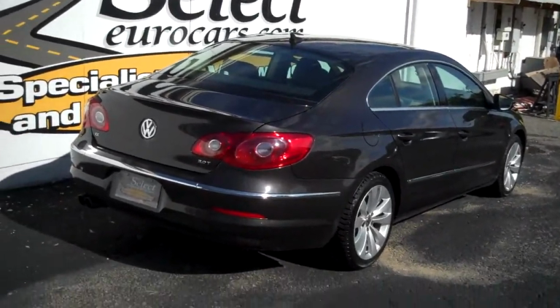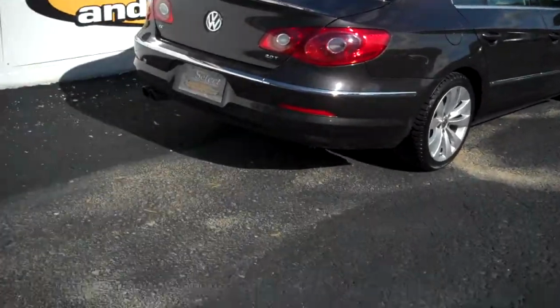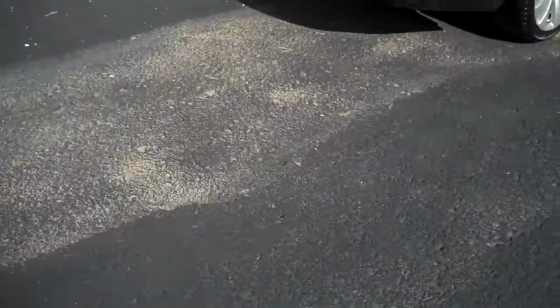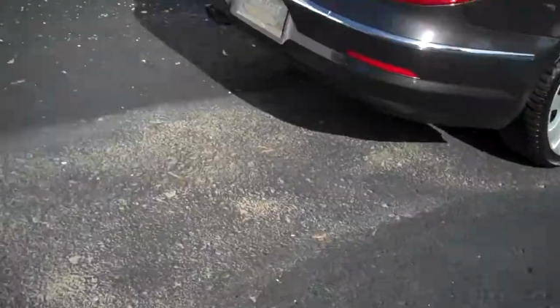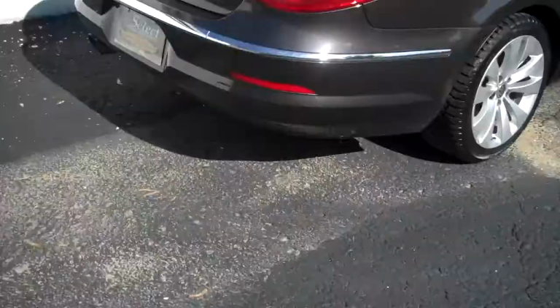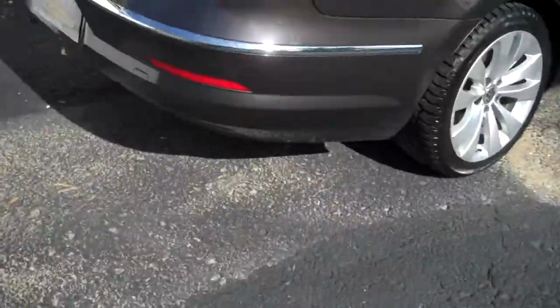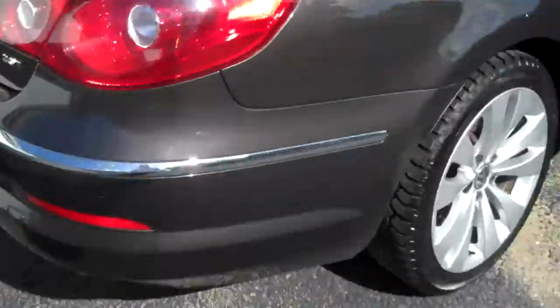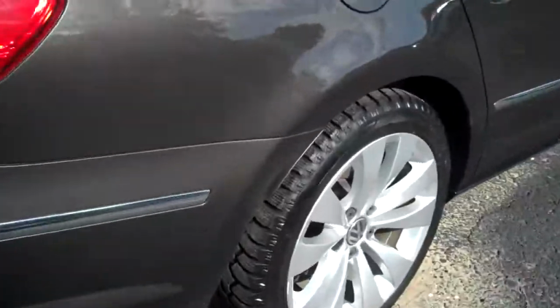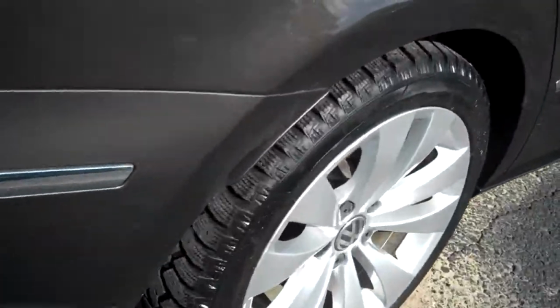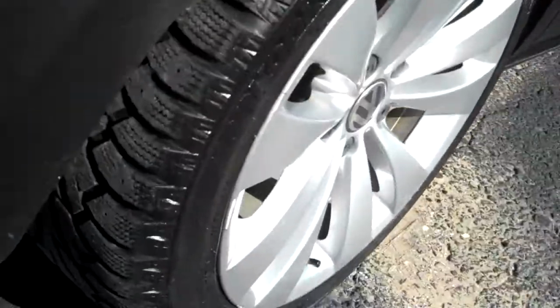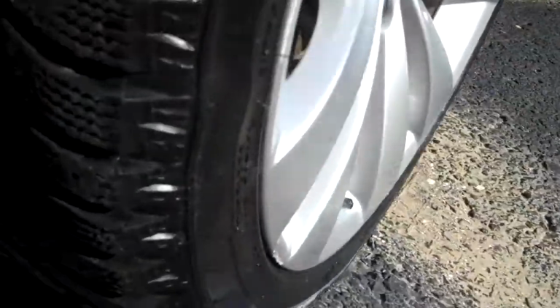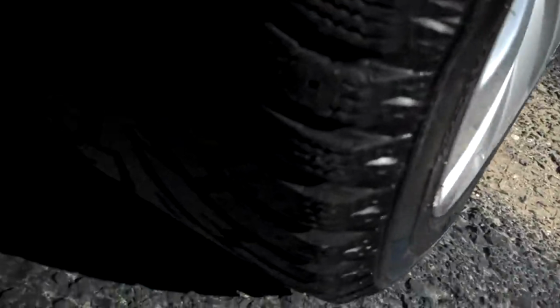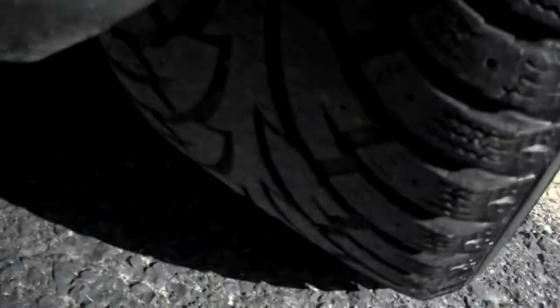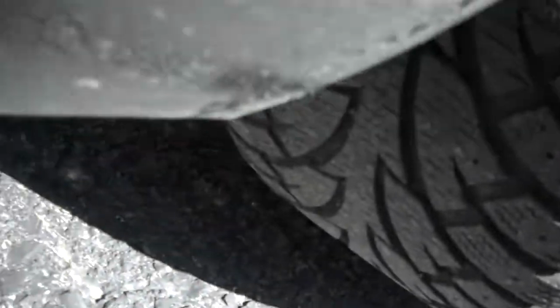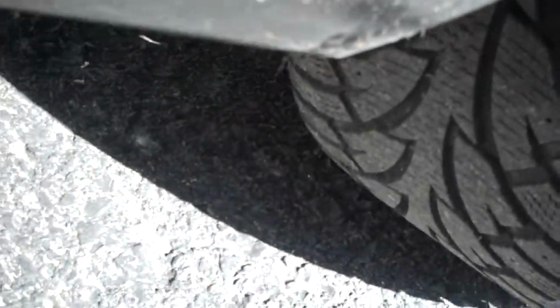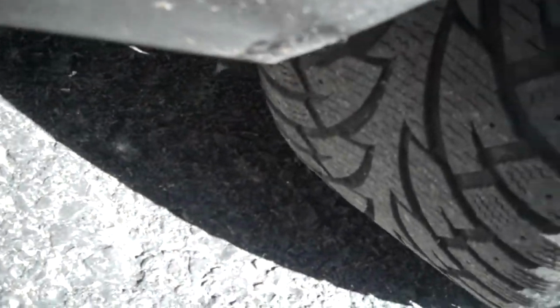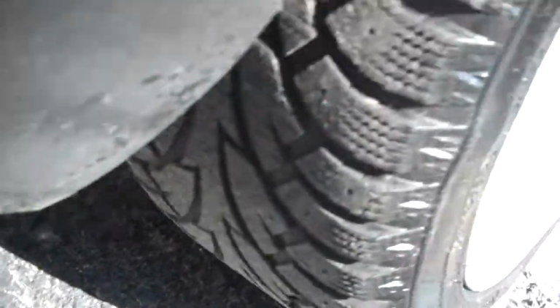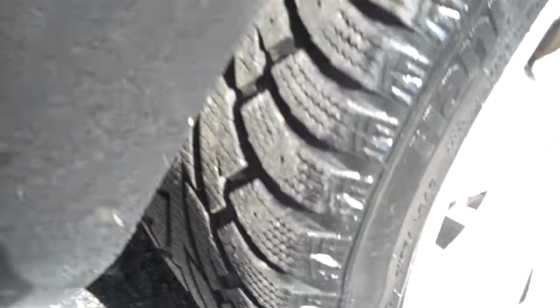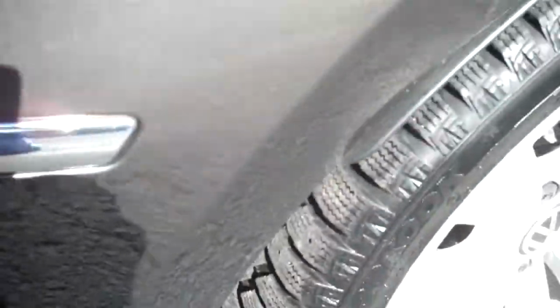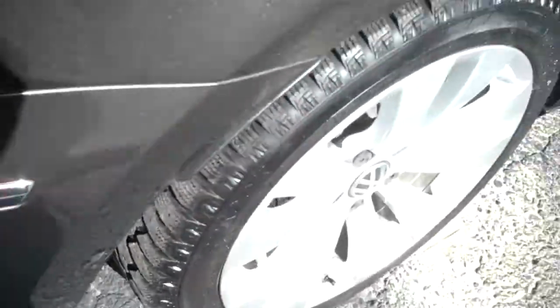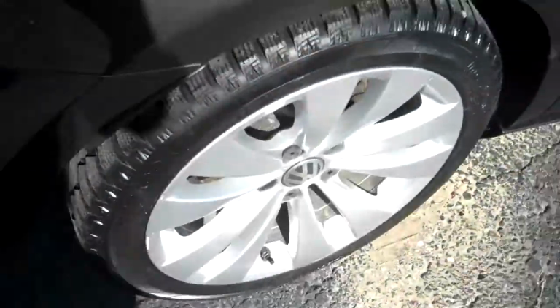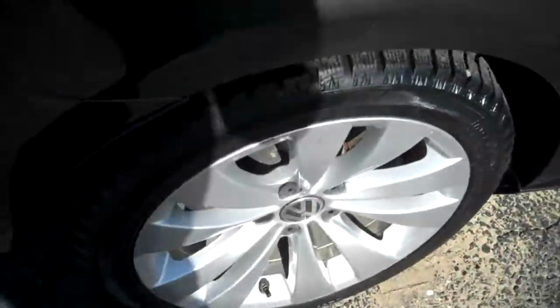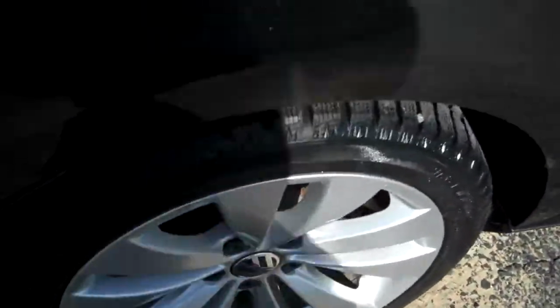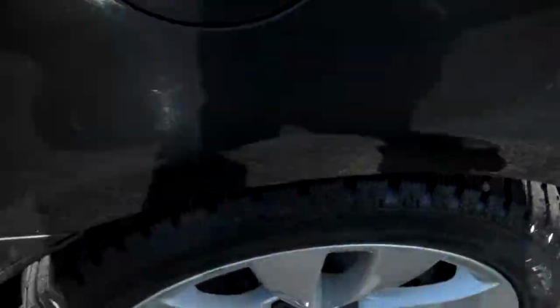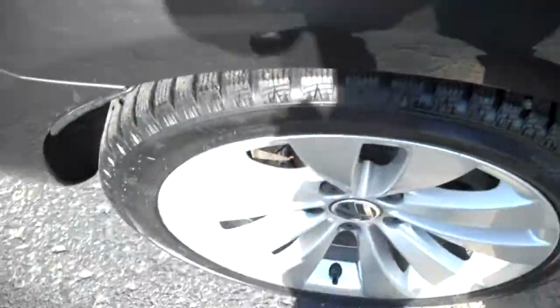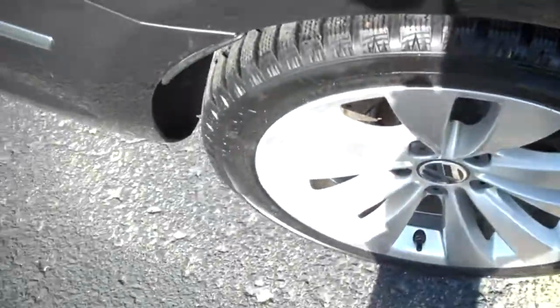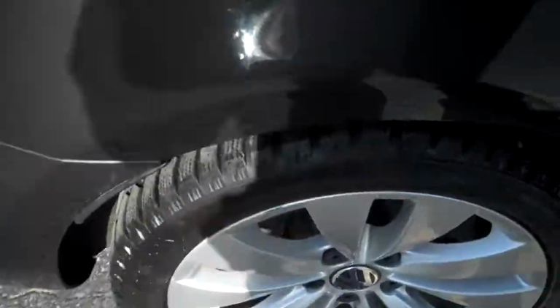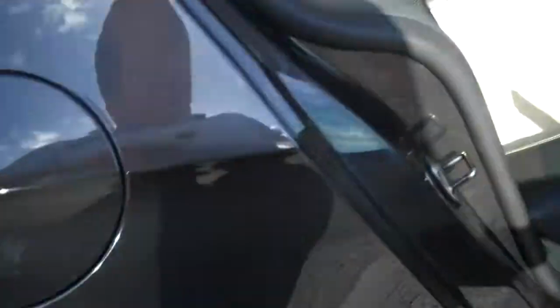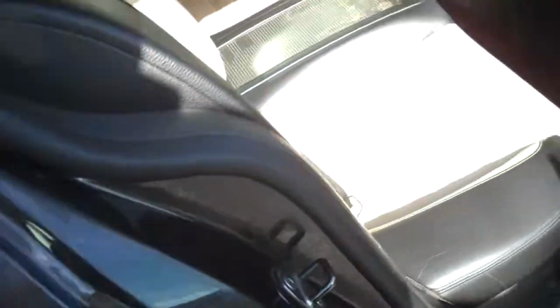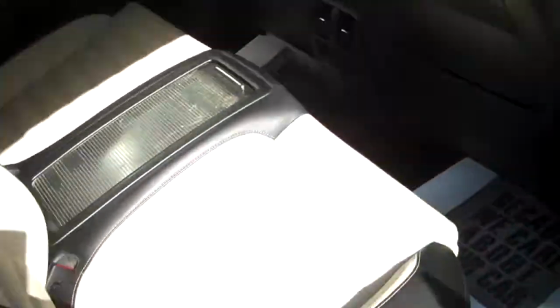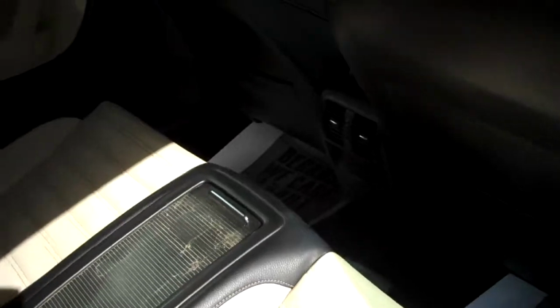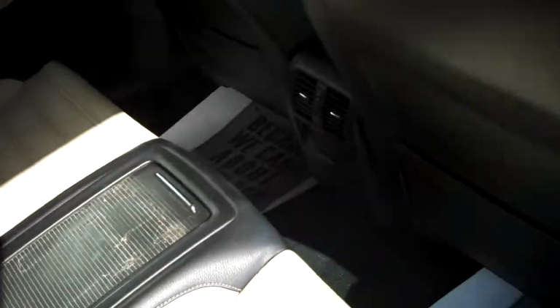Again, just that one fender. Can't say exactly what caused that, but not a big deal to repair. Or if you want to take care of it yourself, we'll knock off the cost of the repair.